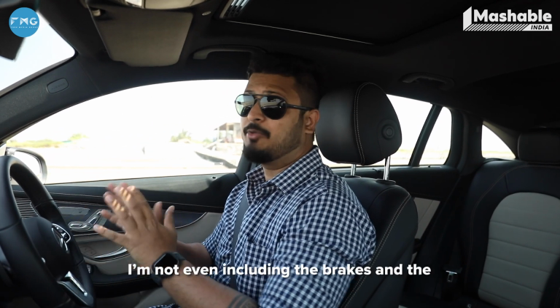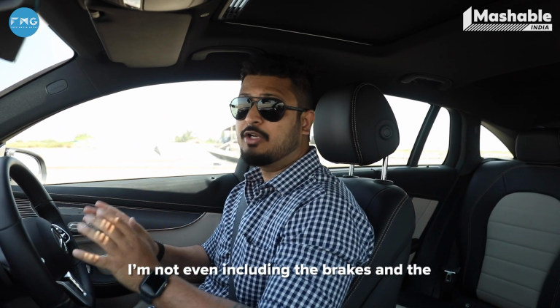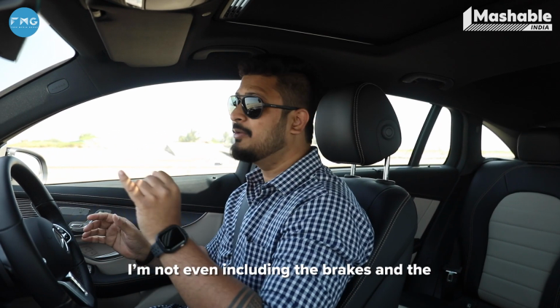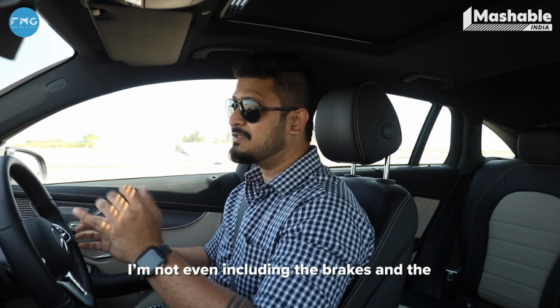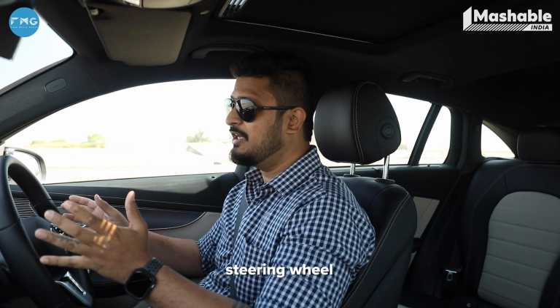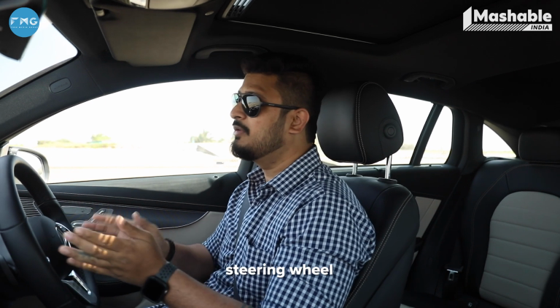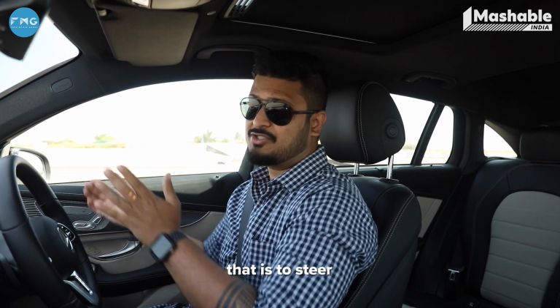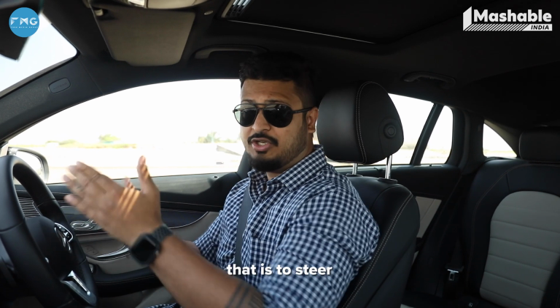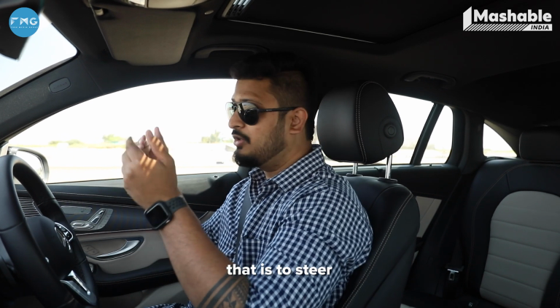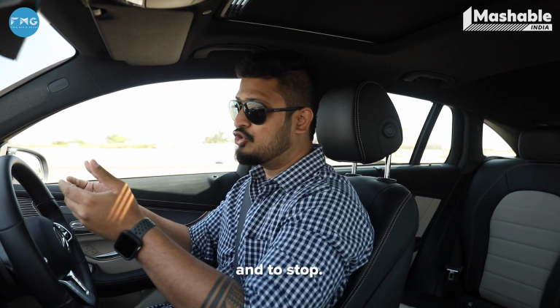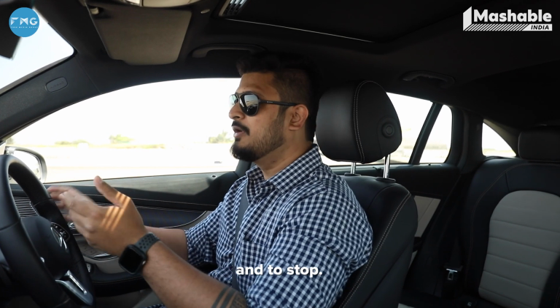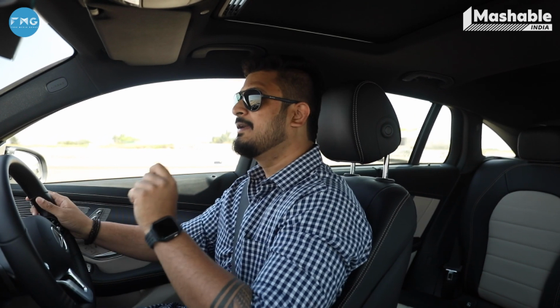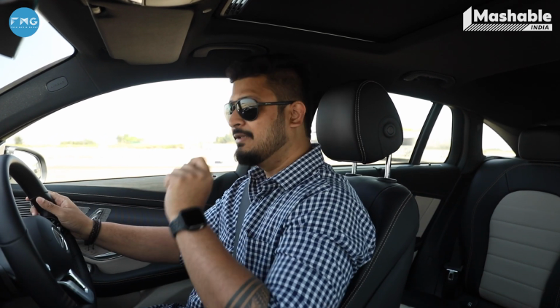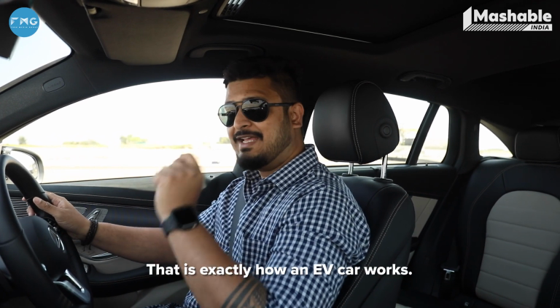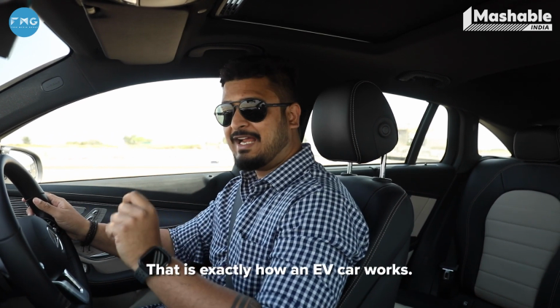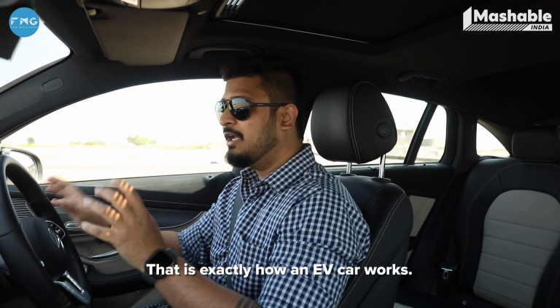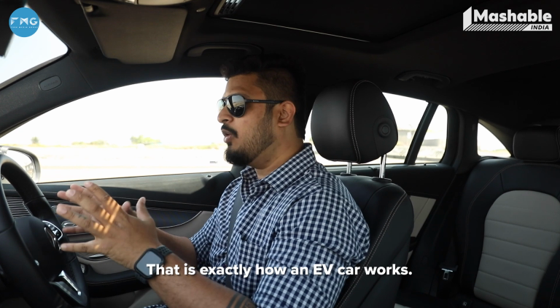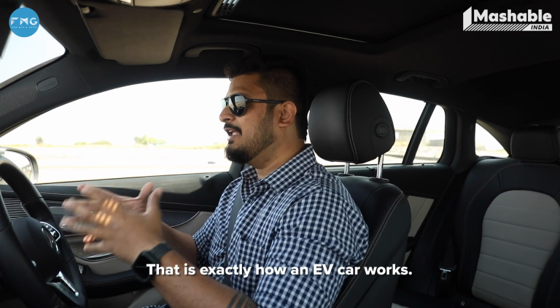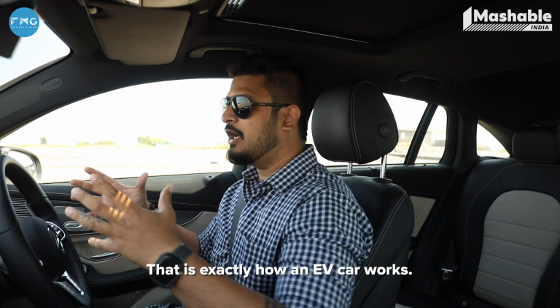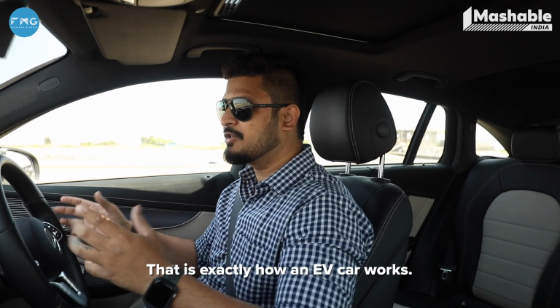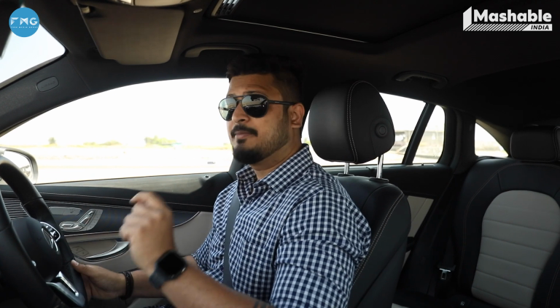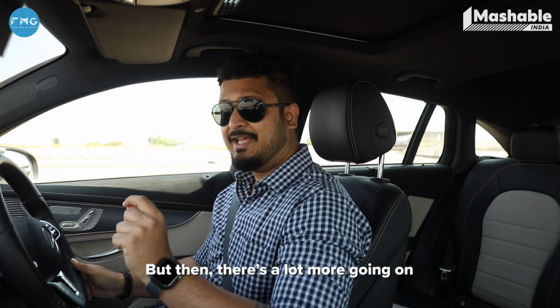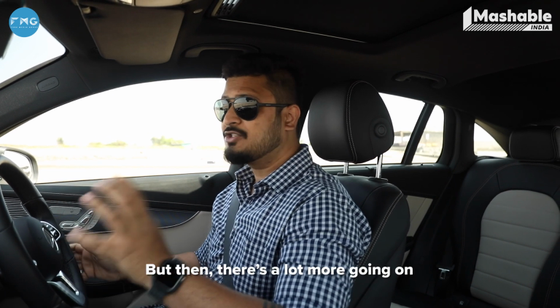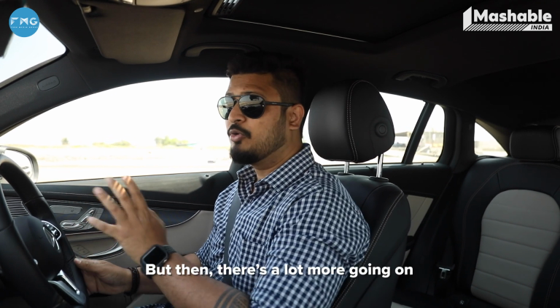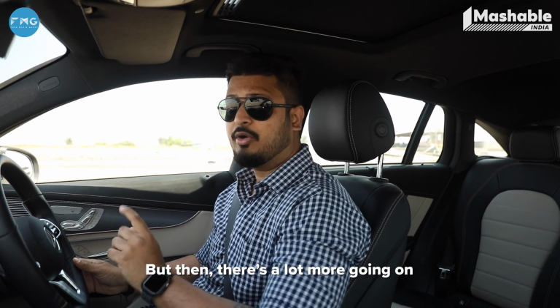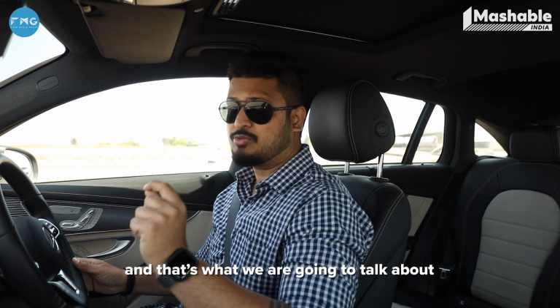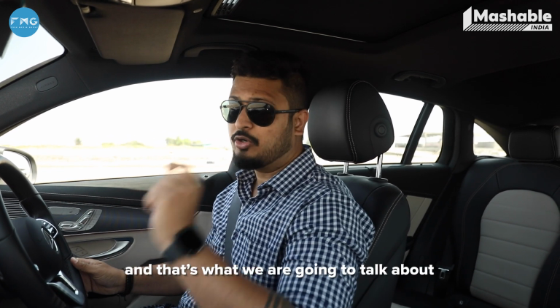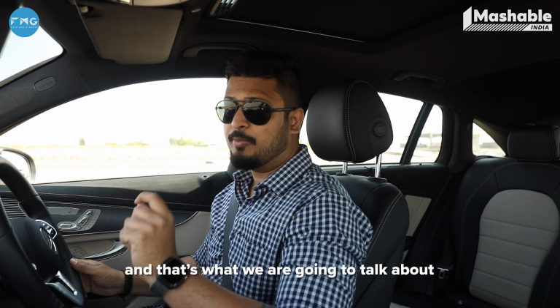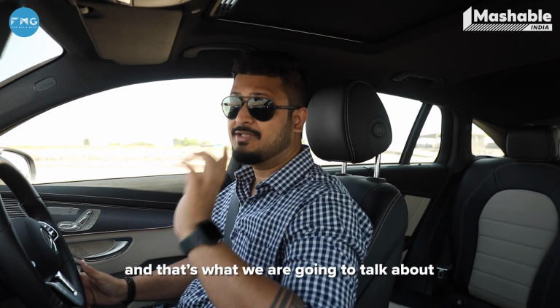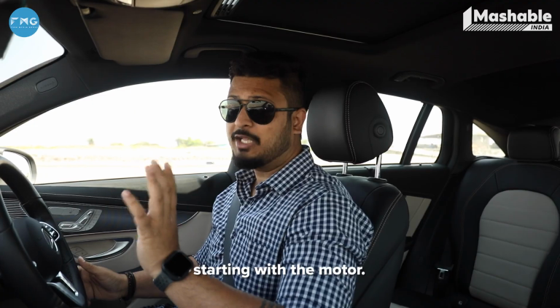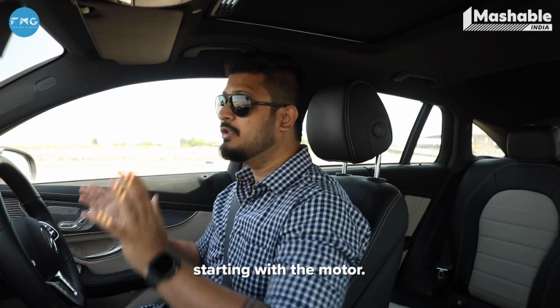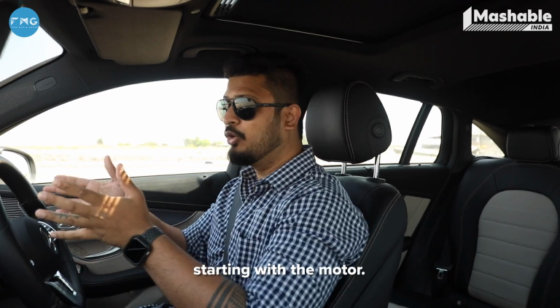I'm not even including the brakes and the steering wheel — that's to steer and to stop. That's exactly how an EV car works. But then there's a lot more going on, and that's what we're going to talk about, starting with the motor.